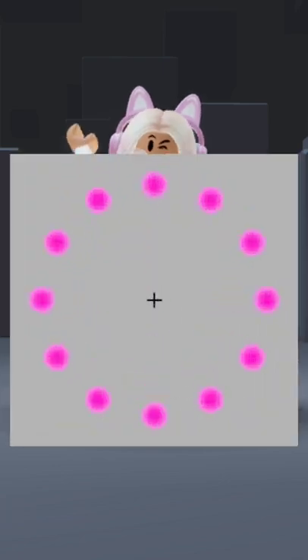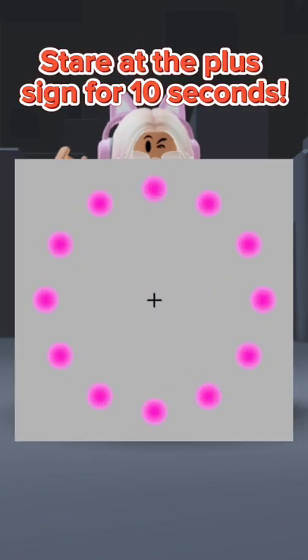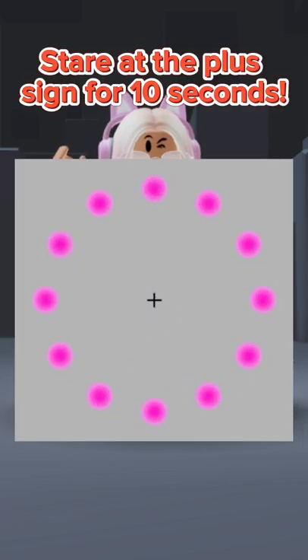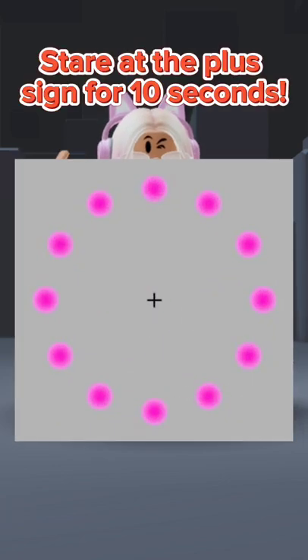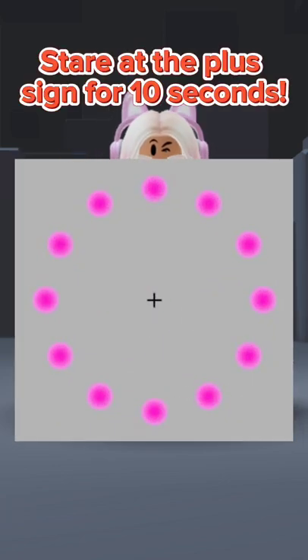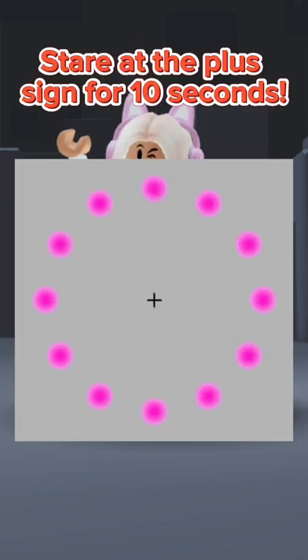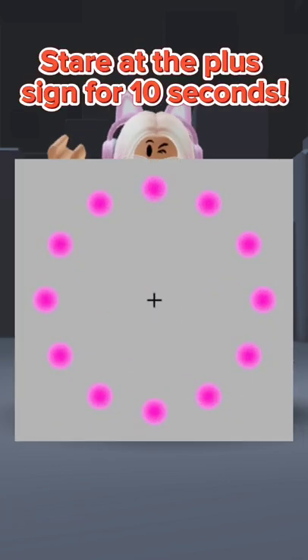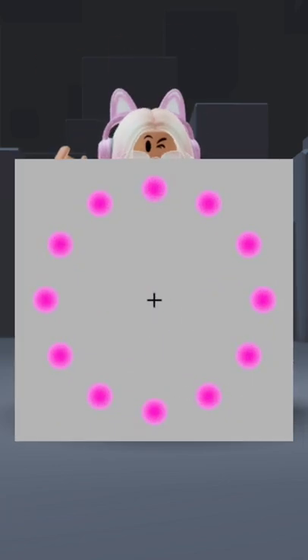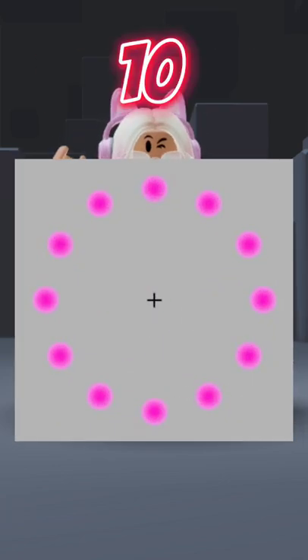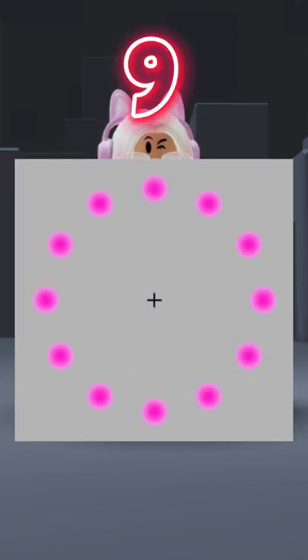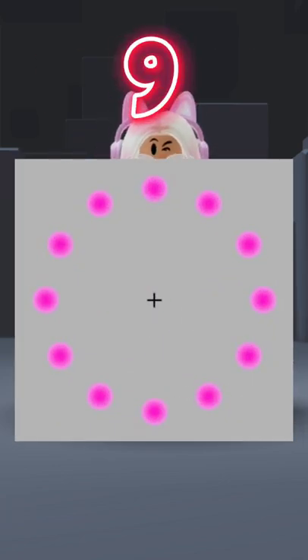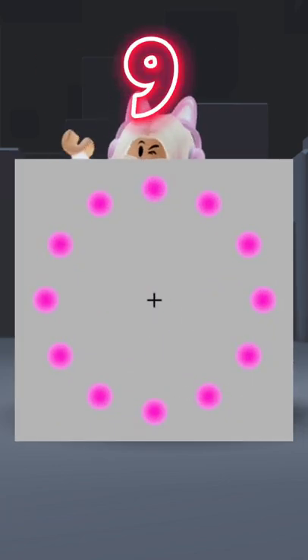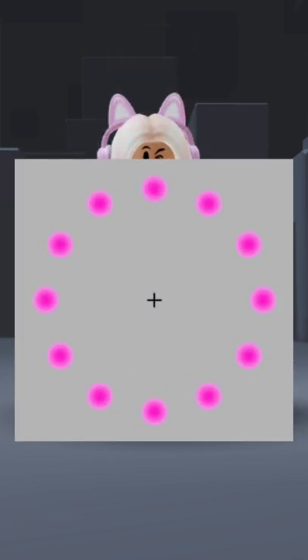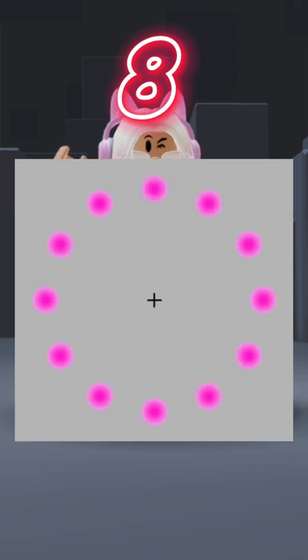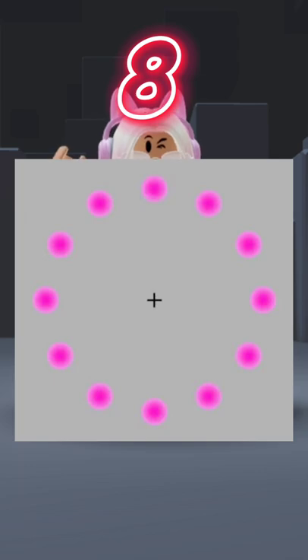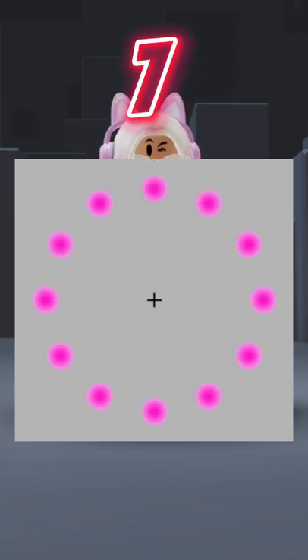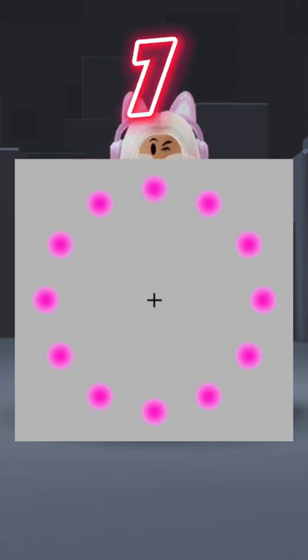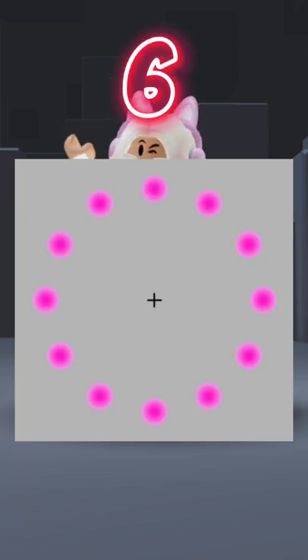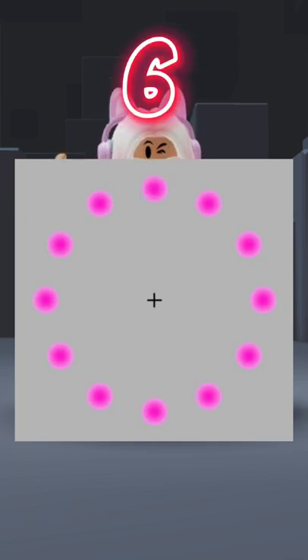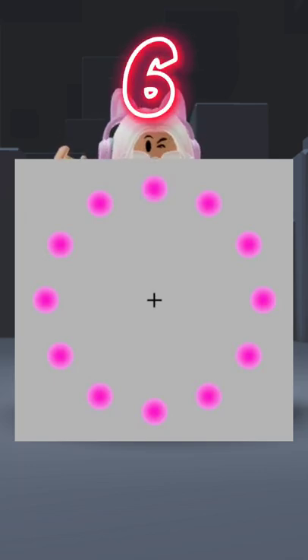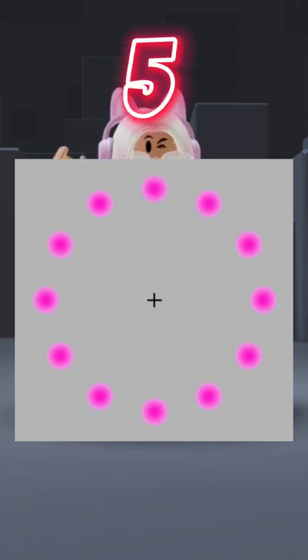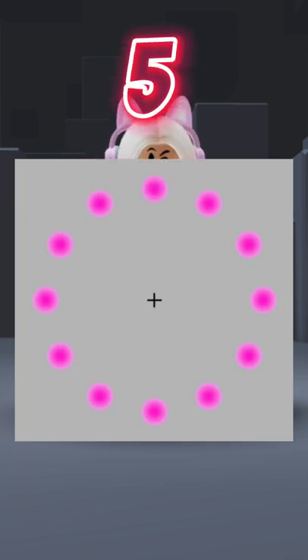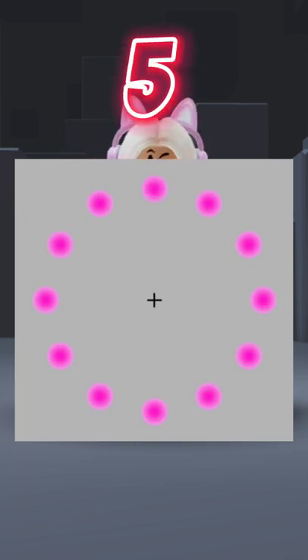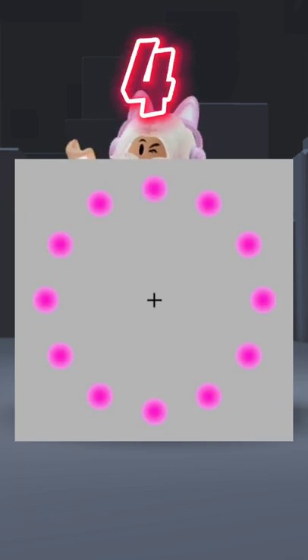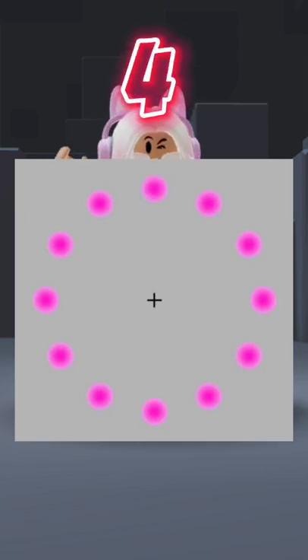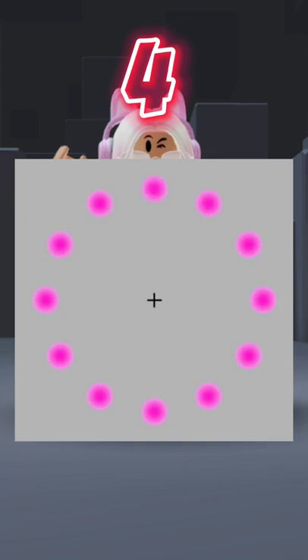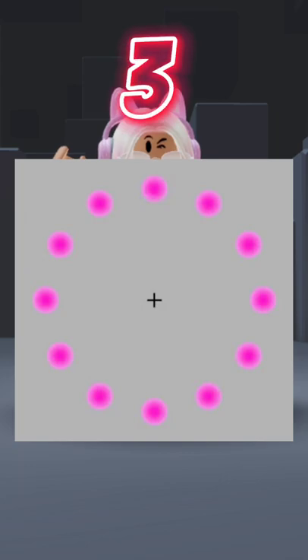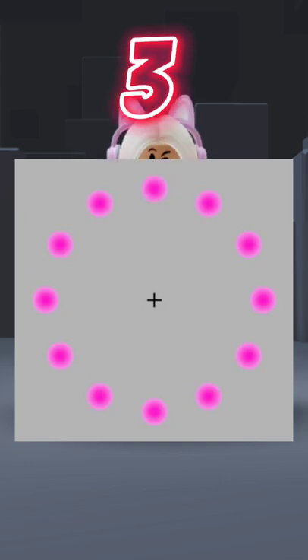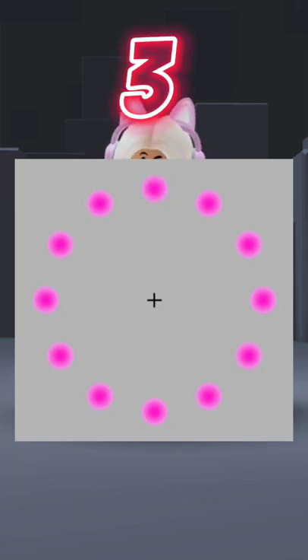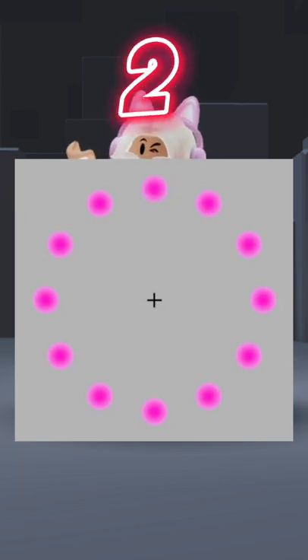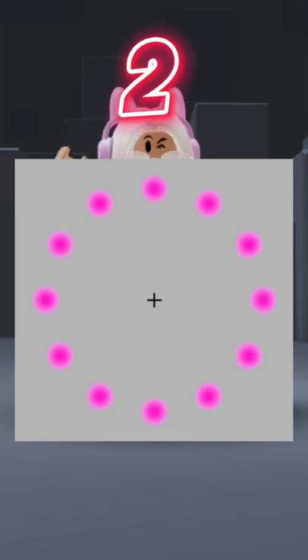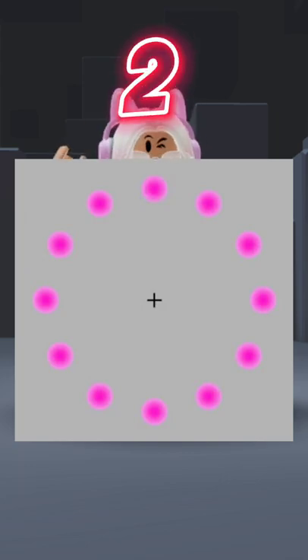Stare at the plus sign for 10 seconds. 10, 9, 8, 7, 6, 5, 4, 3, 2, 1.